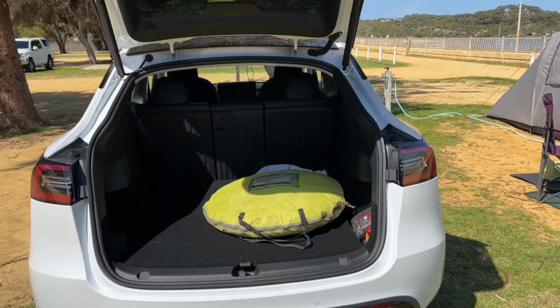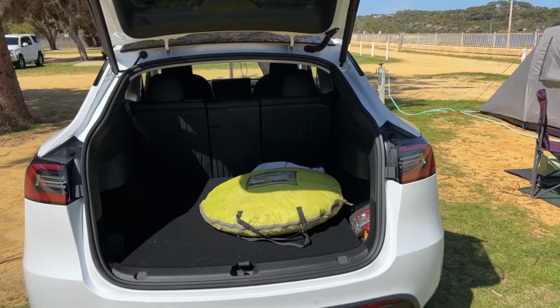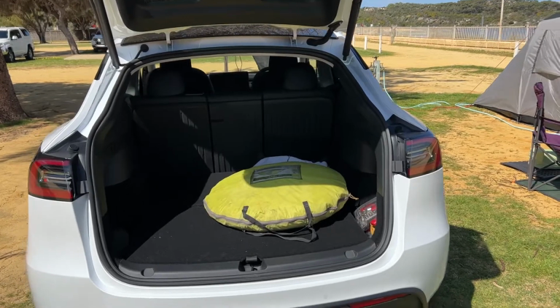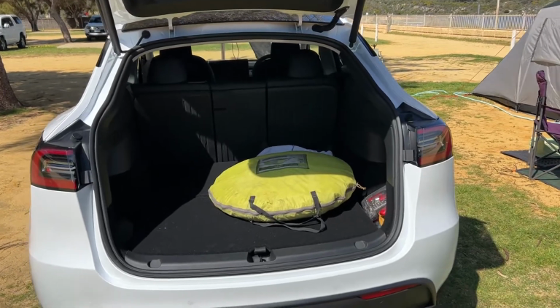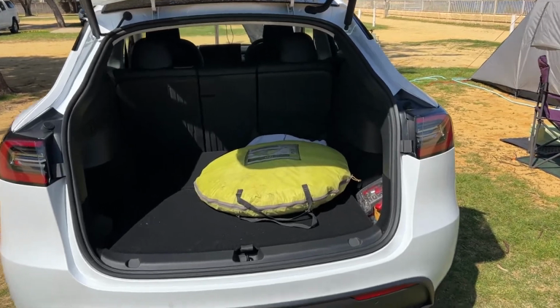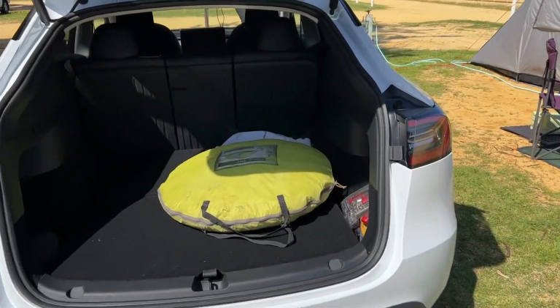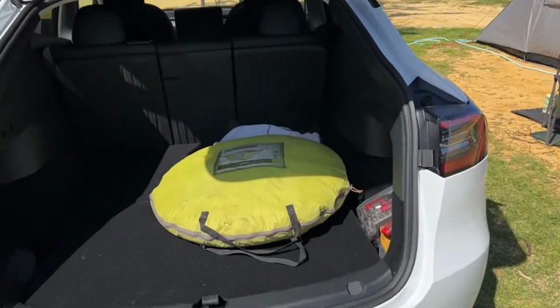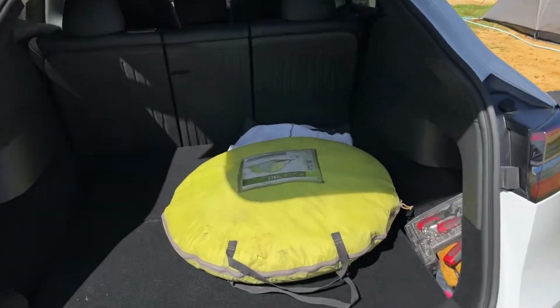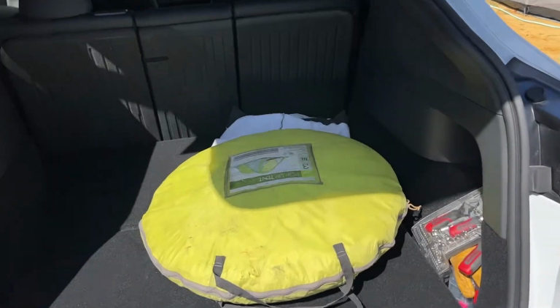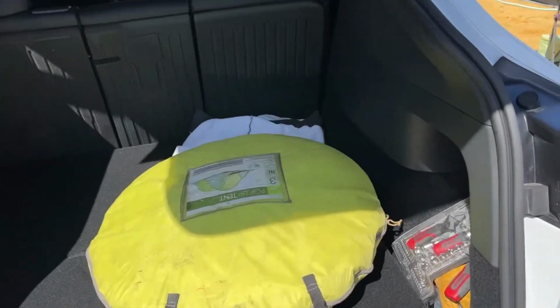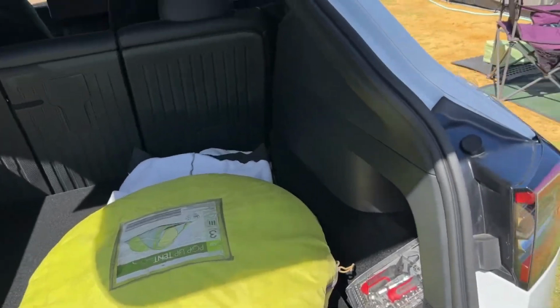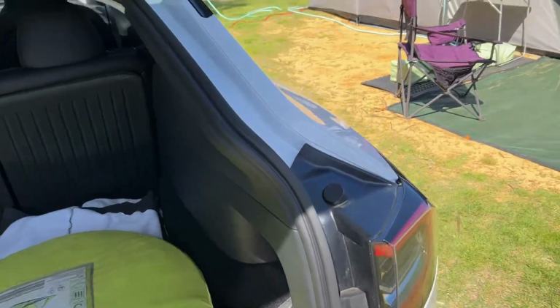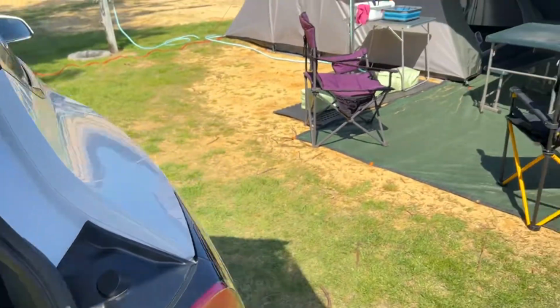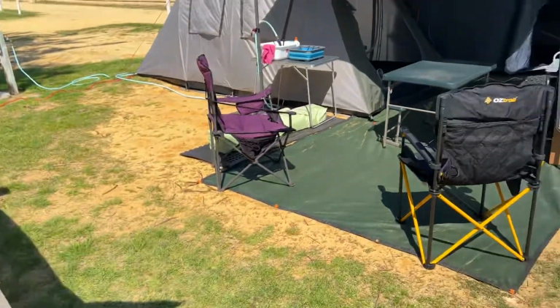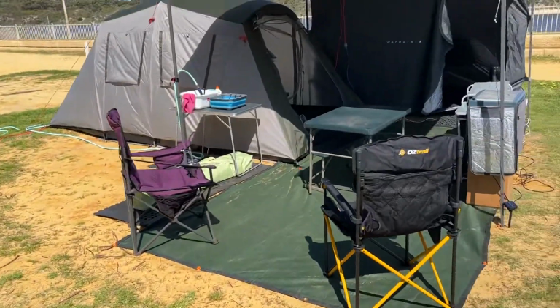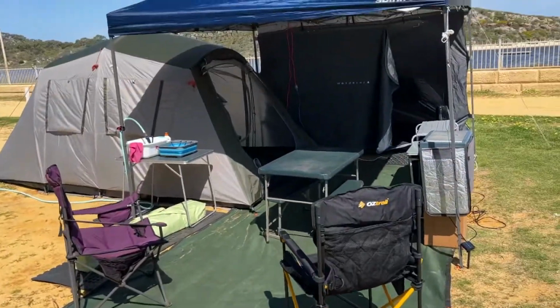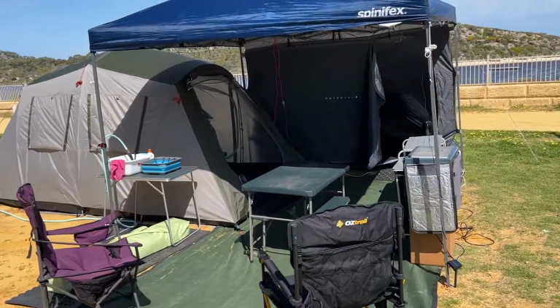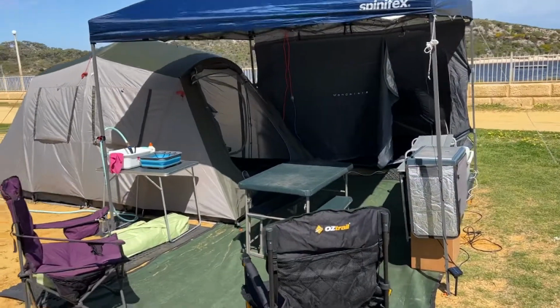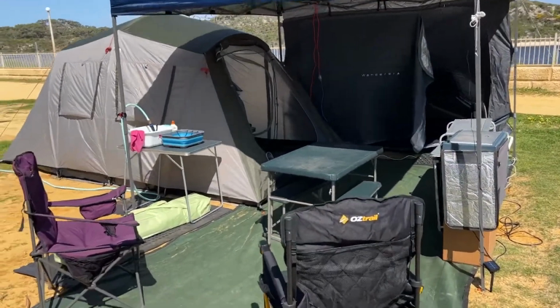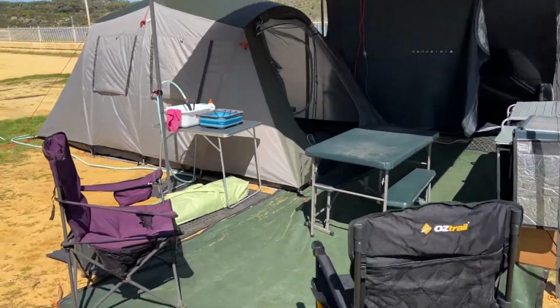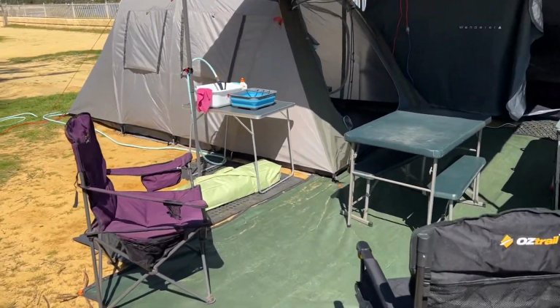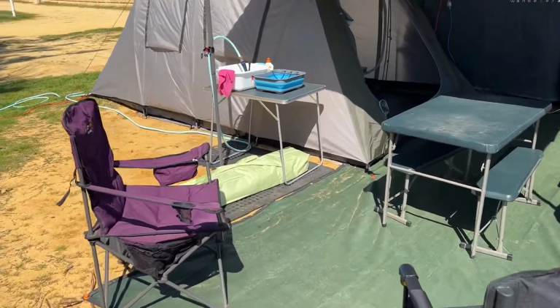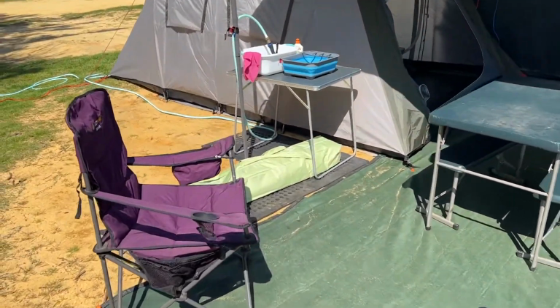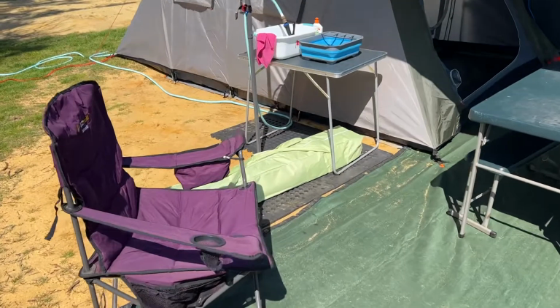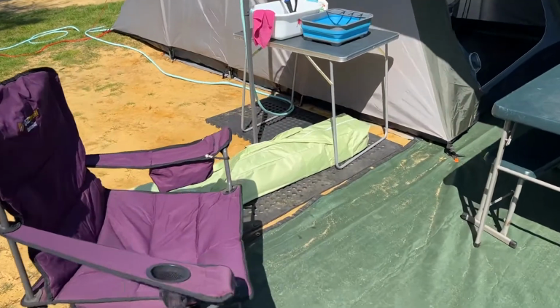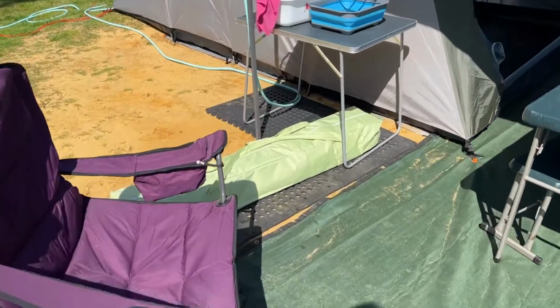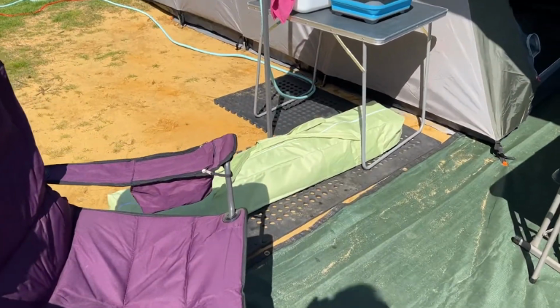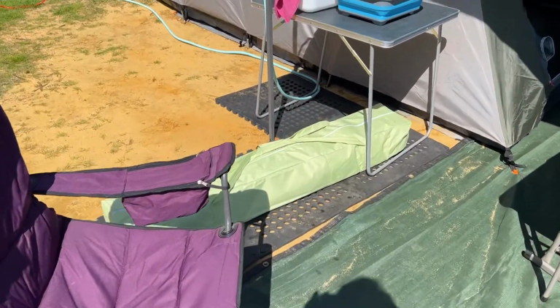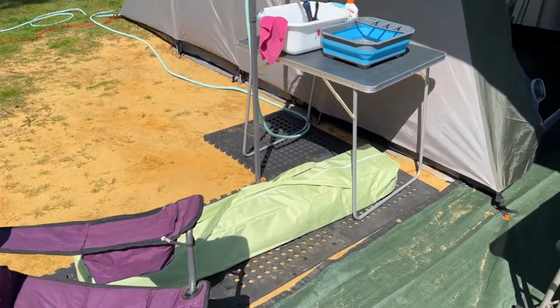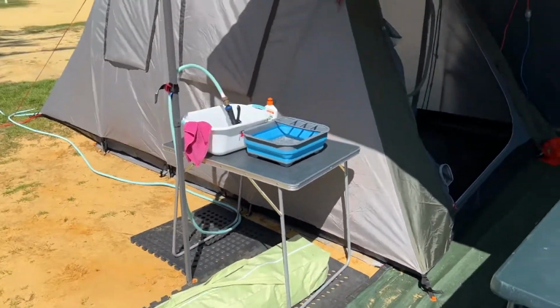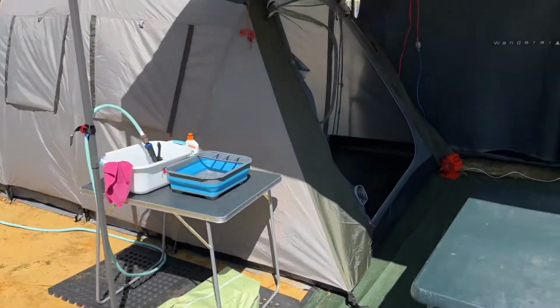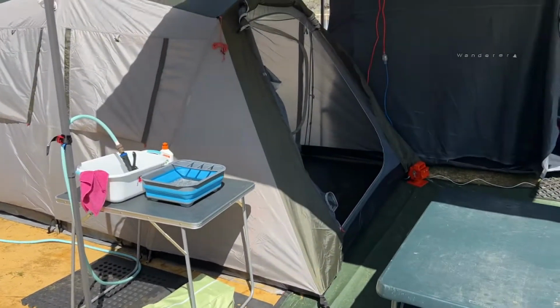So here we are, unpacked. We've still got the spare tent if company turns up. We've got the campsite set up. We've got another 3x3 gazebo if we need it, but the sunshine's right at the moment.